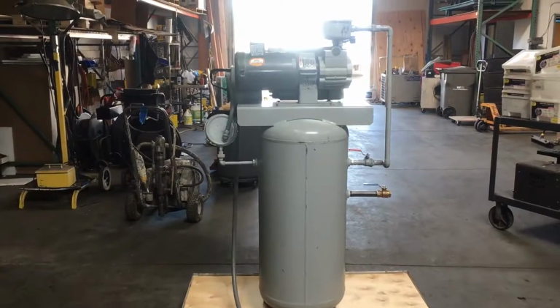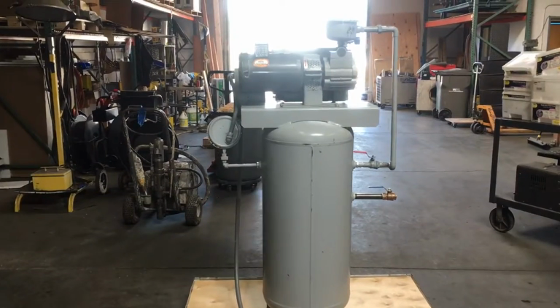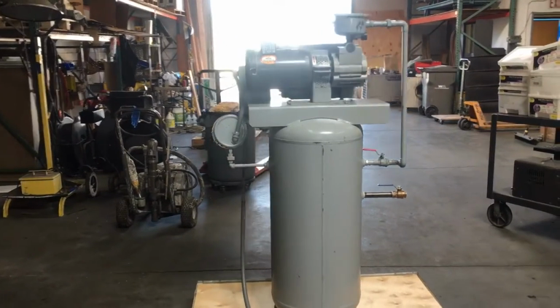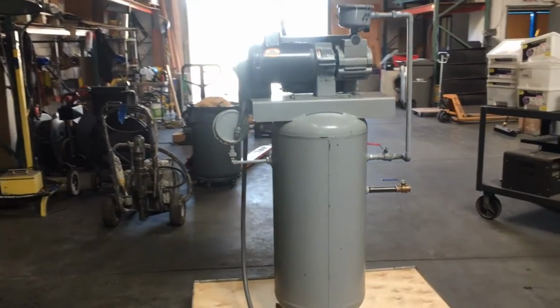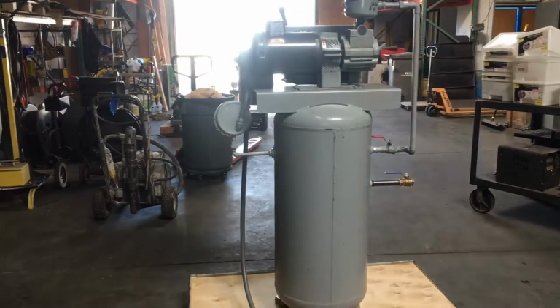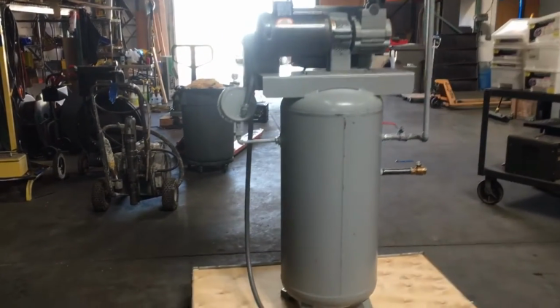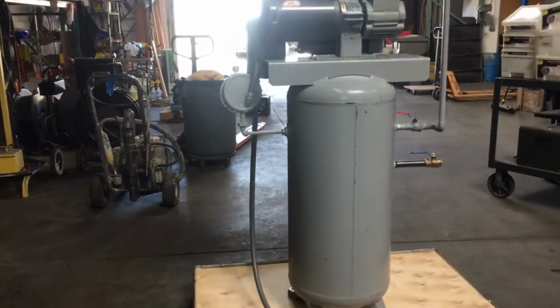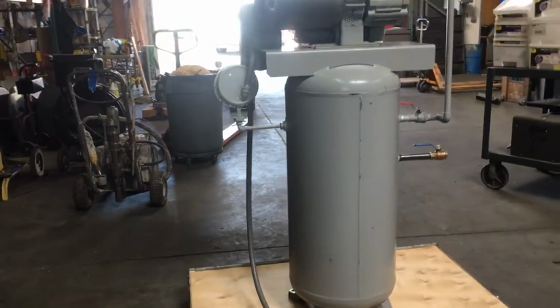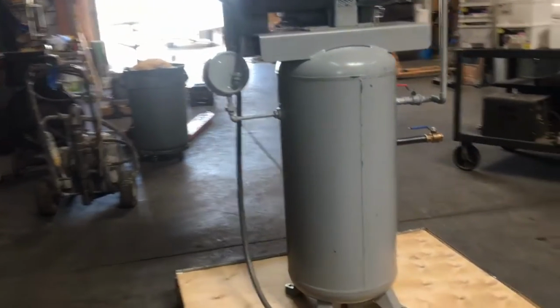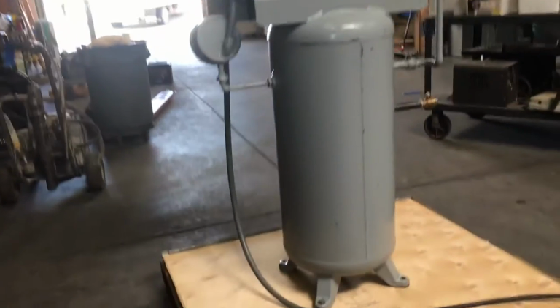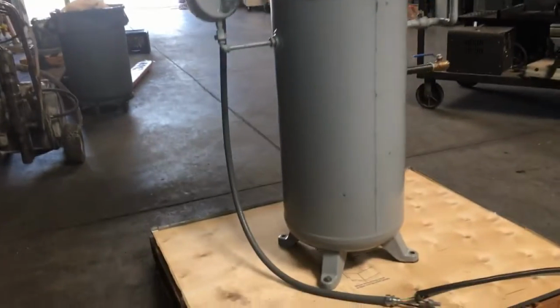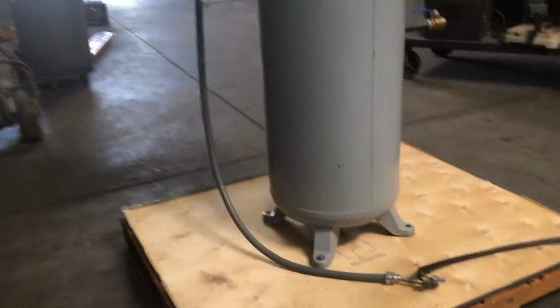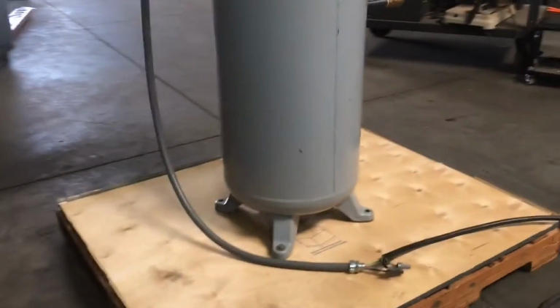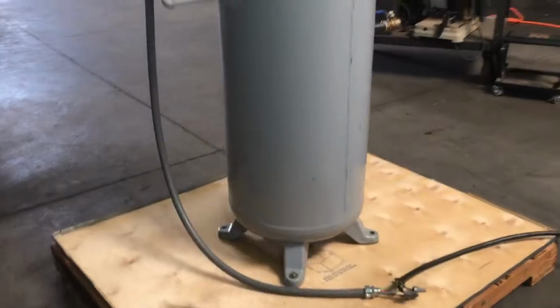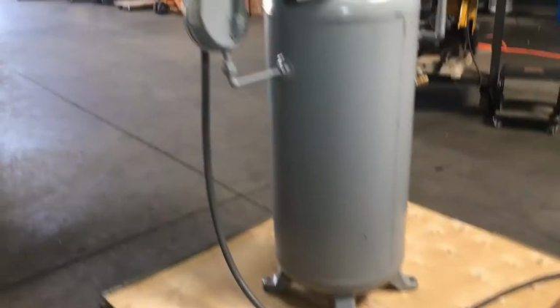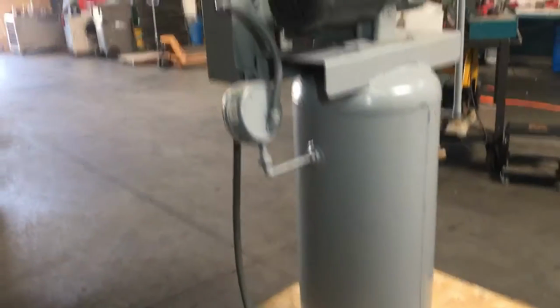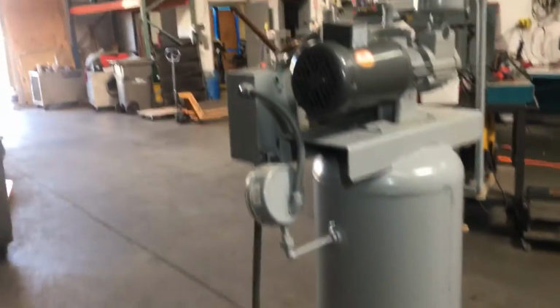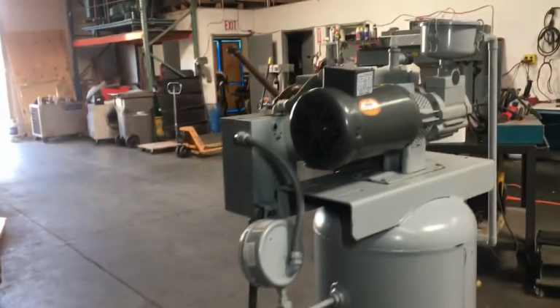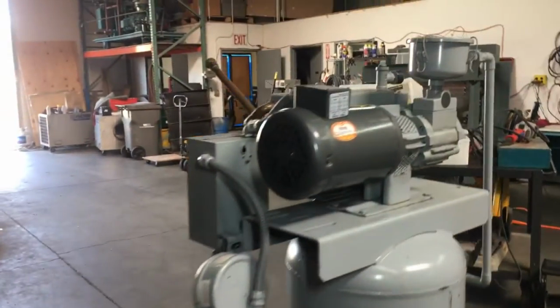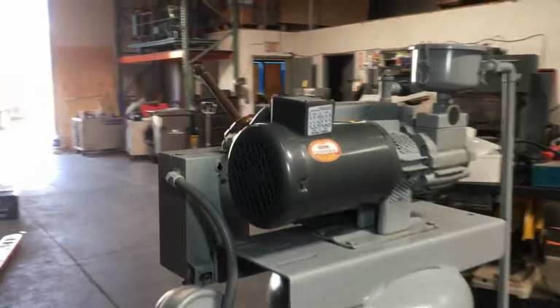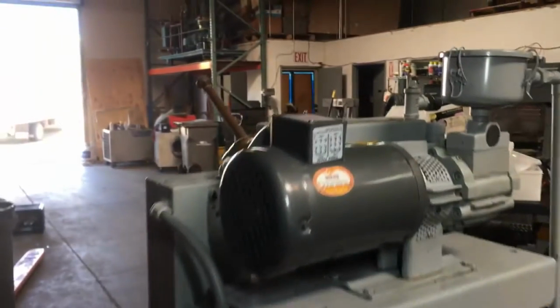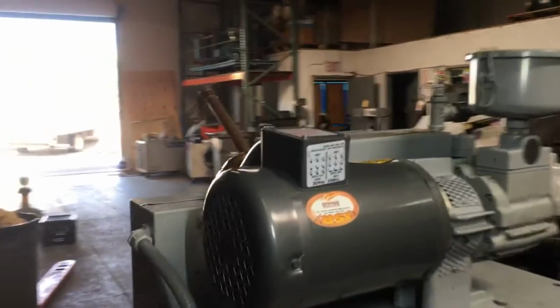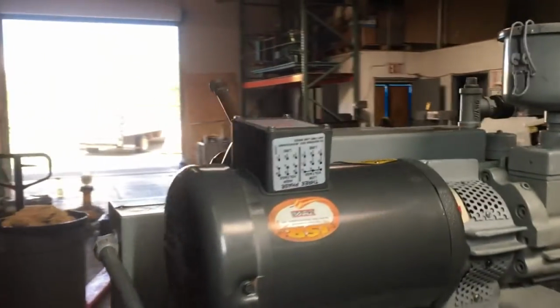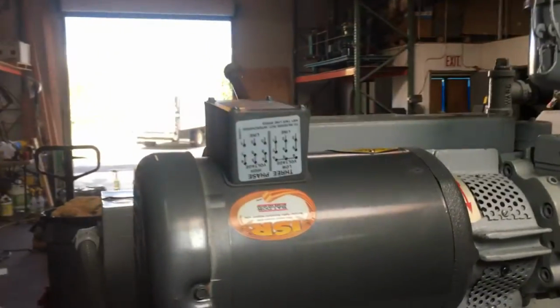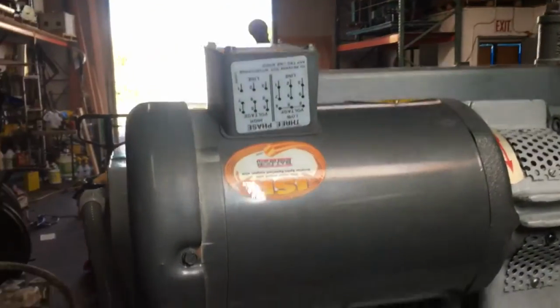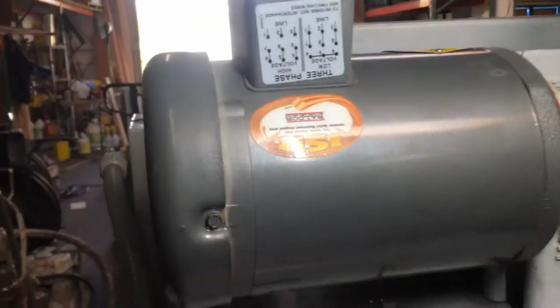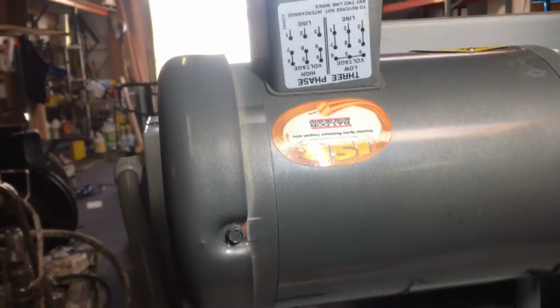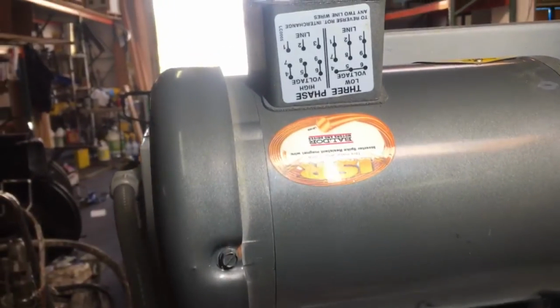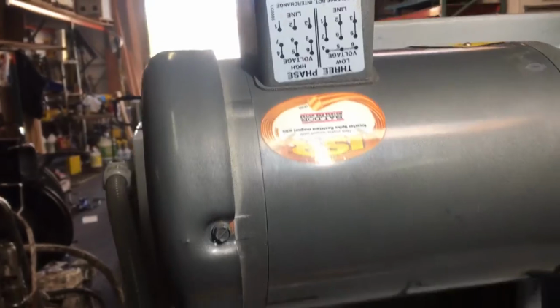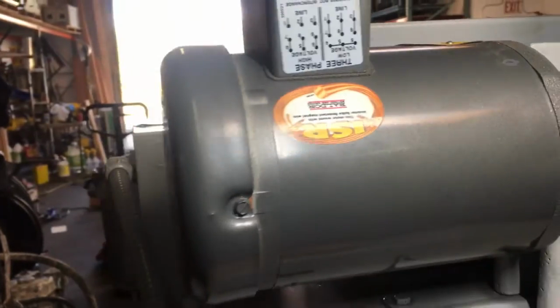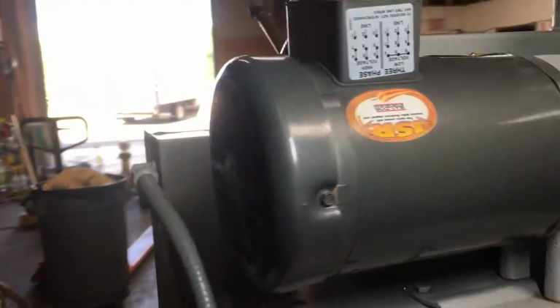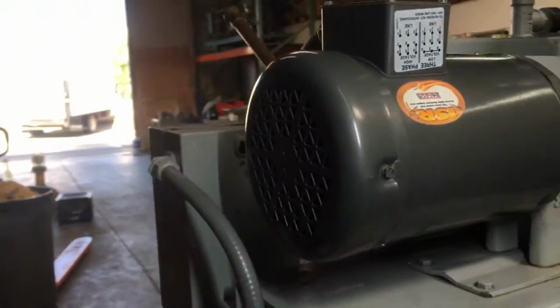Here we have a Ritzel vacuum pump with a tank. We're going to power it on. We've got it hooked up to 230 volt 3-phase power. I'm going to show you that it works.